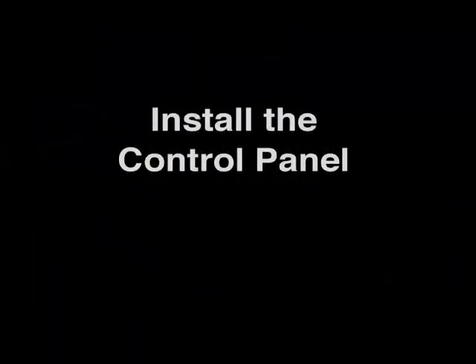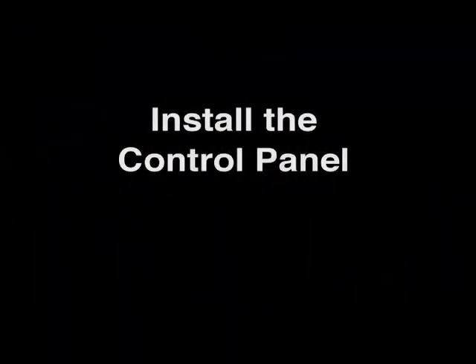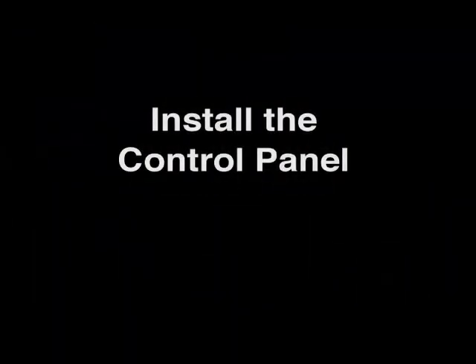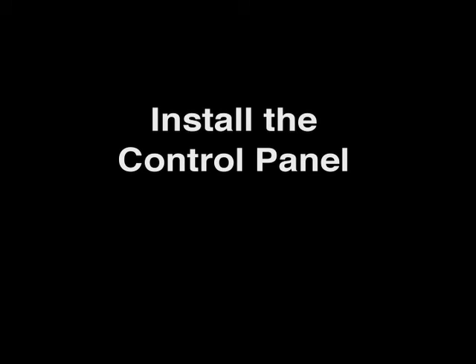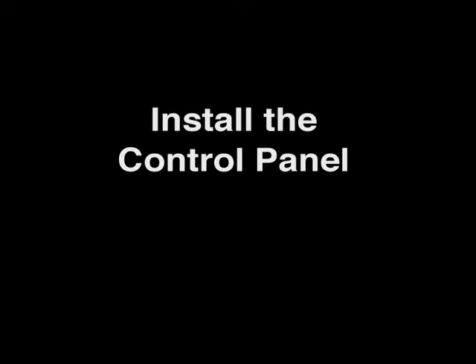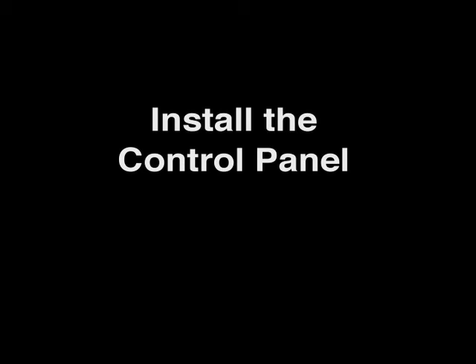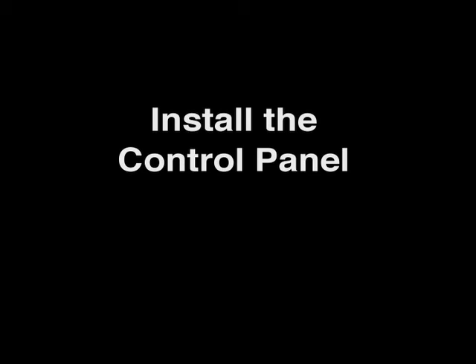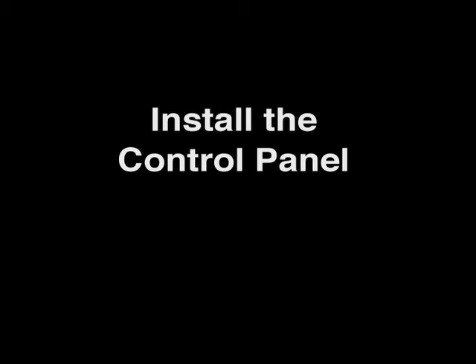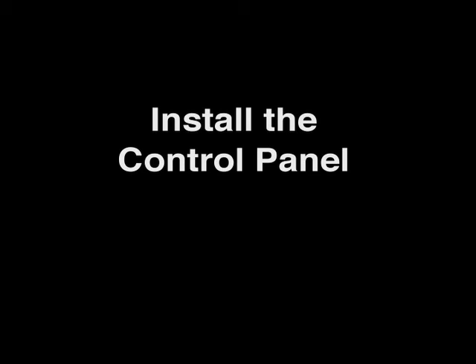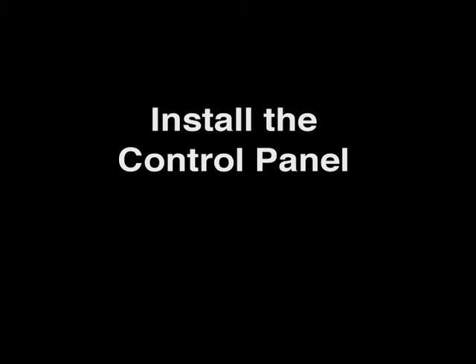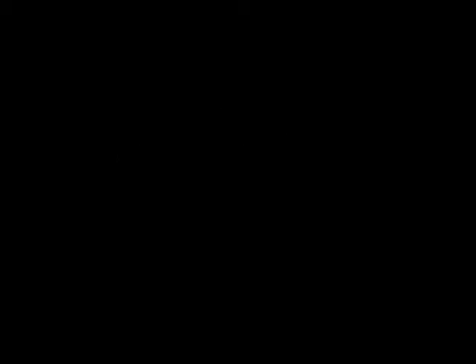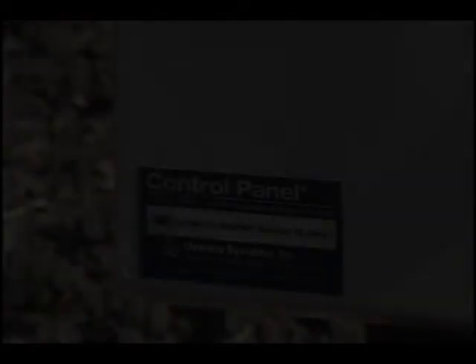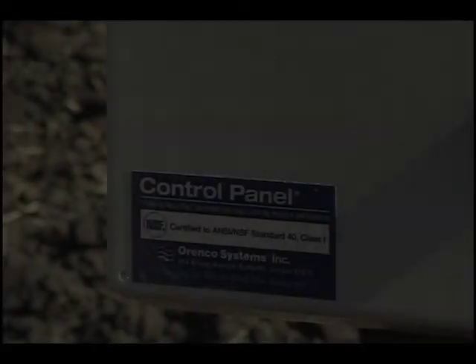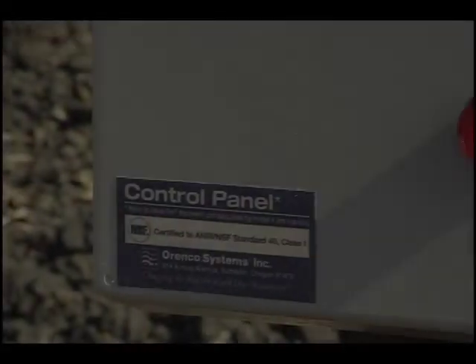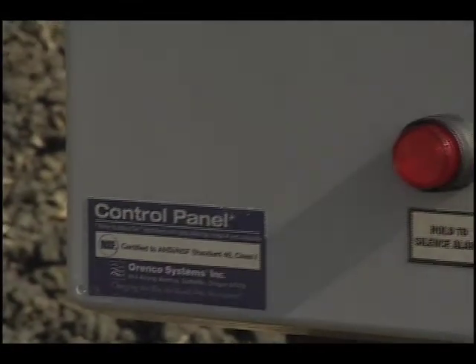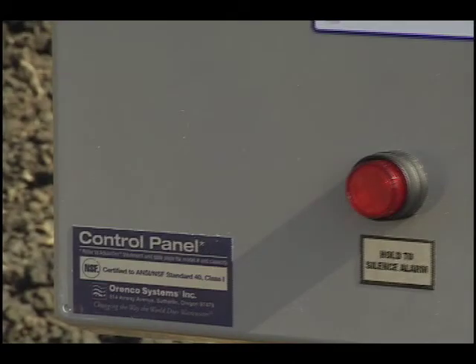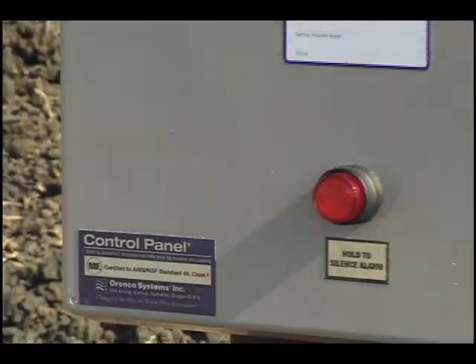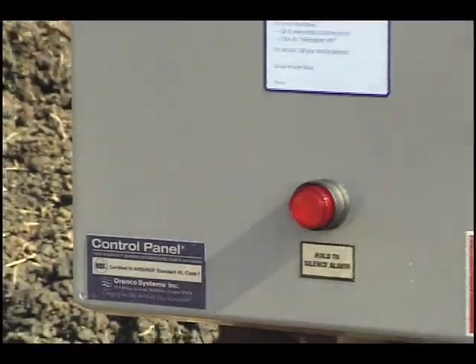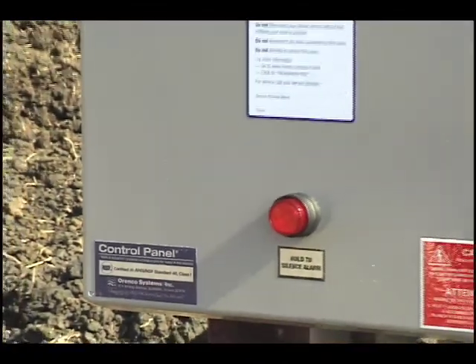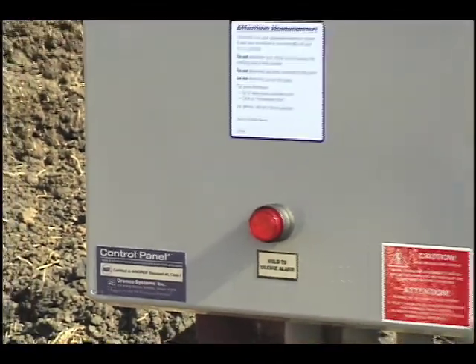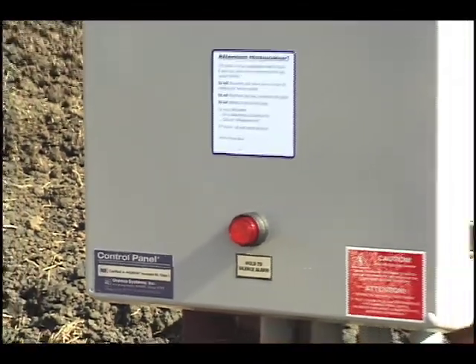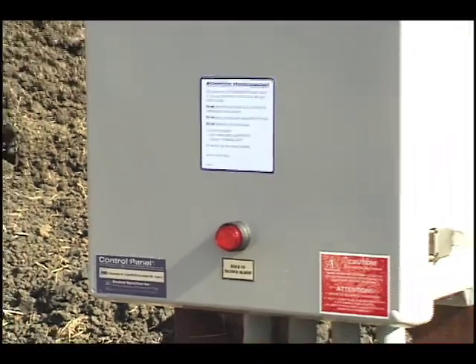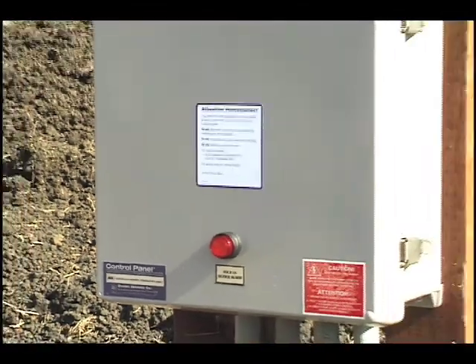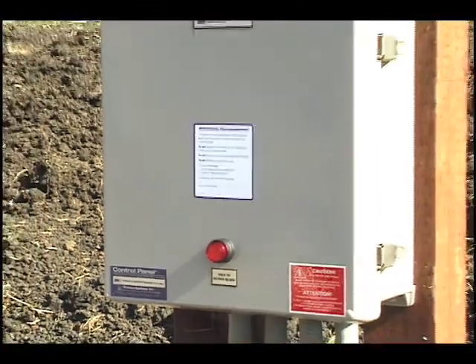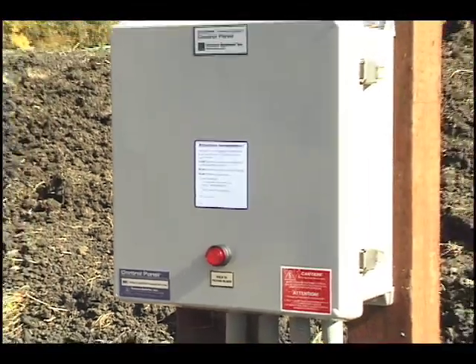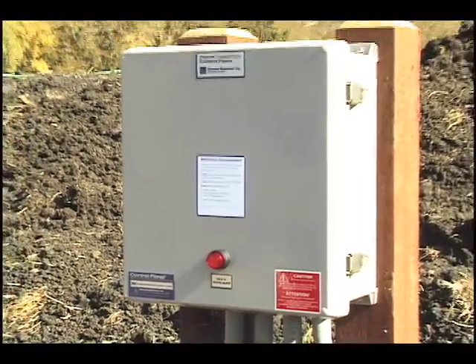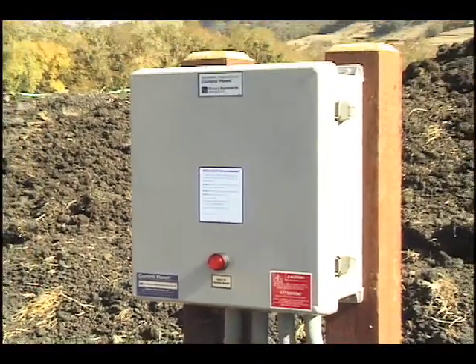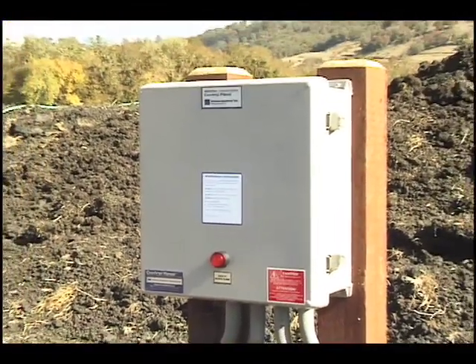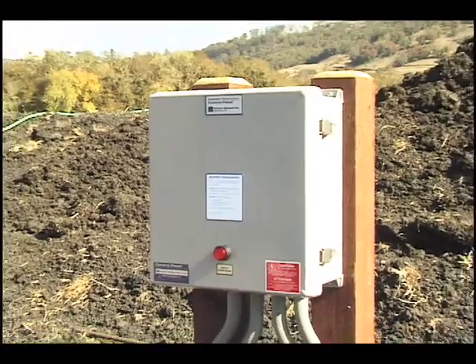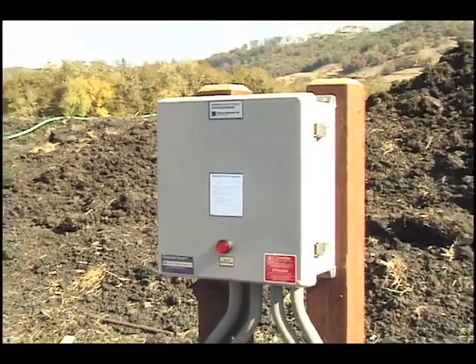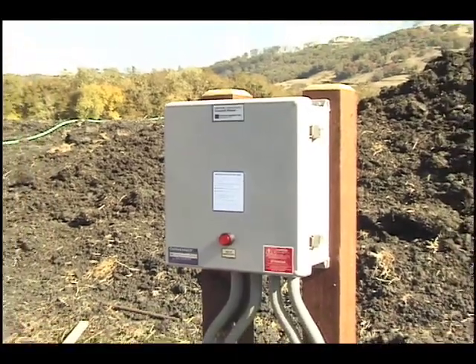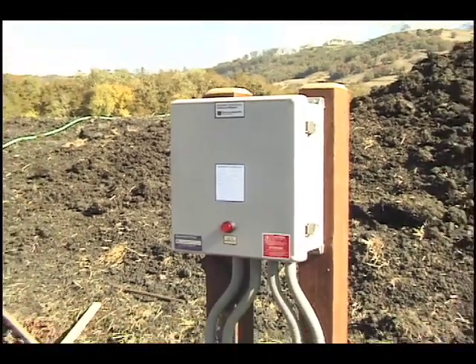Install the Control Panel. A qualified and licensed electrician should install the panel and wiring in compliance with all codes. Complete wiring instructions are supplied with the control panel.